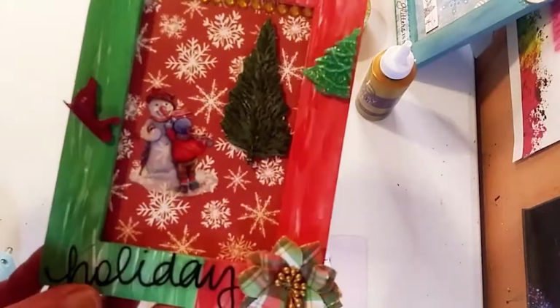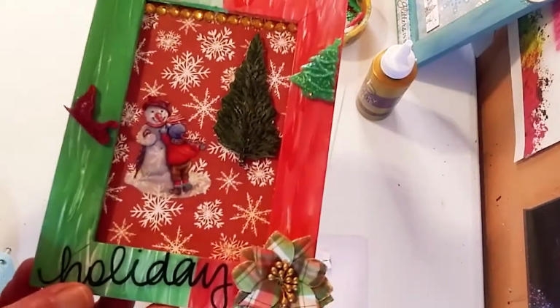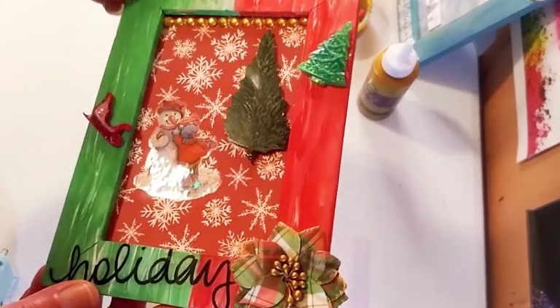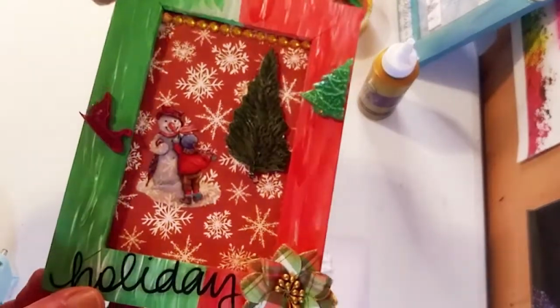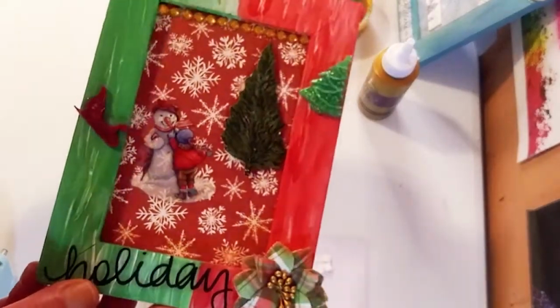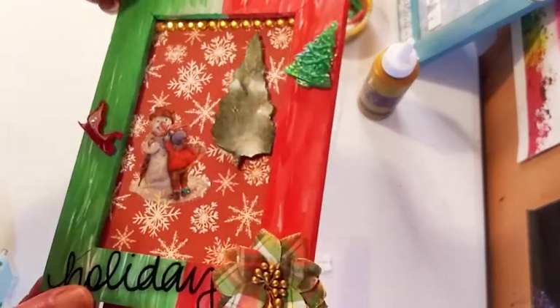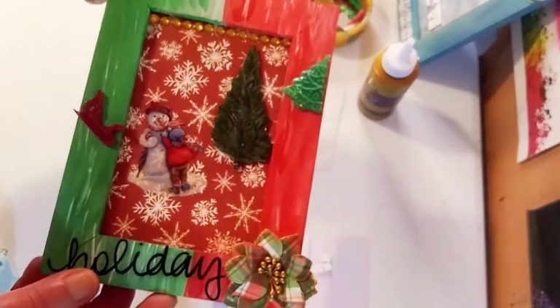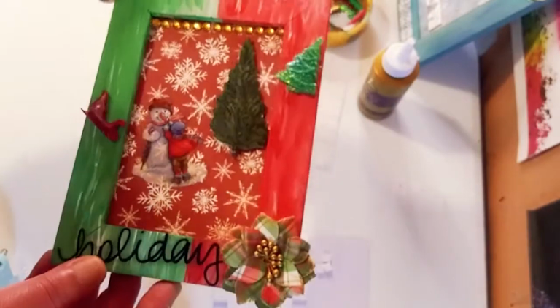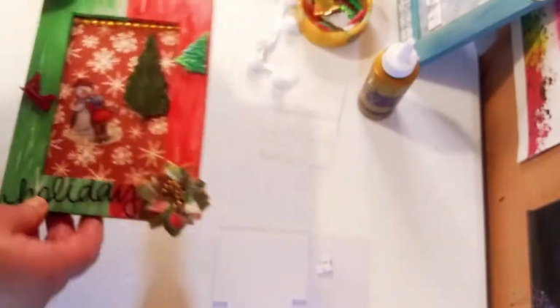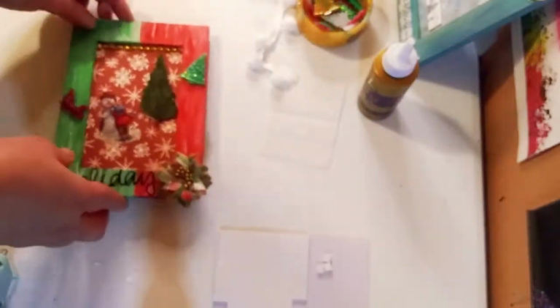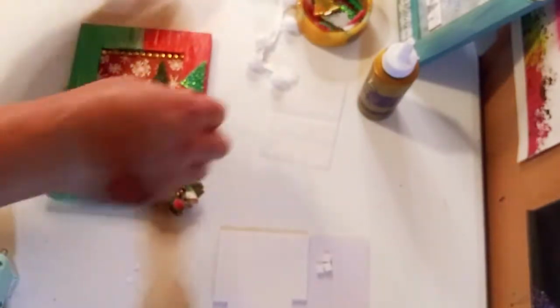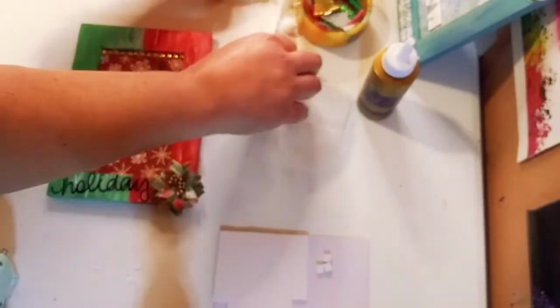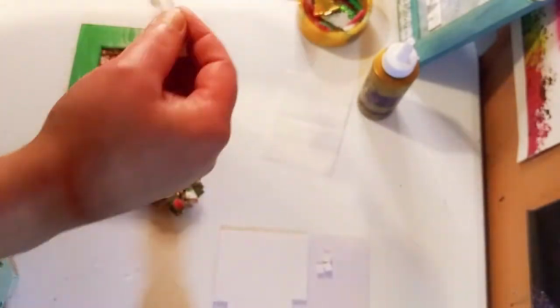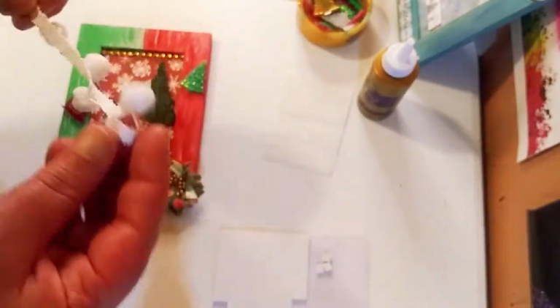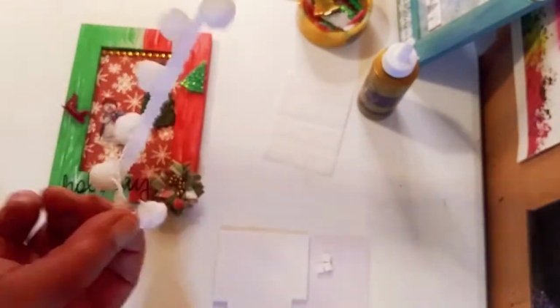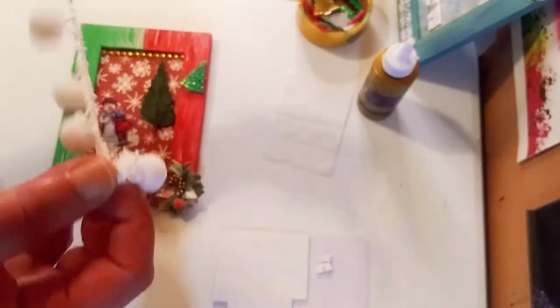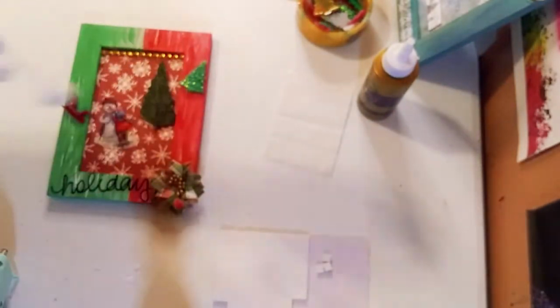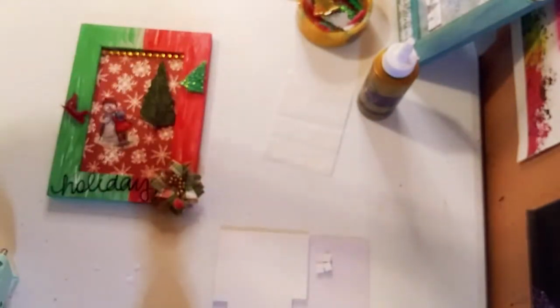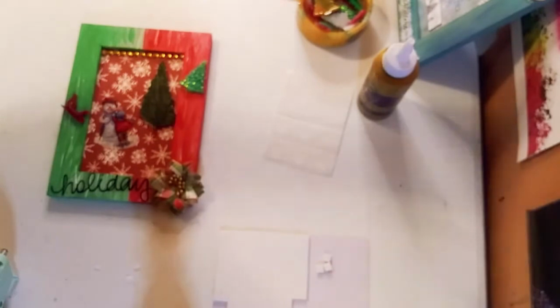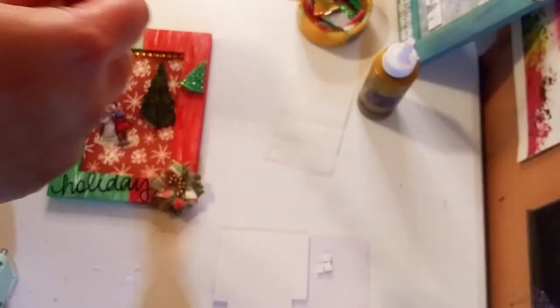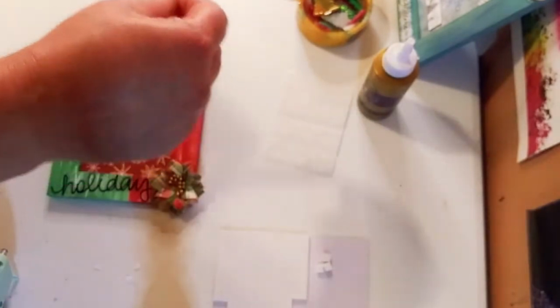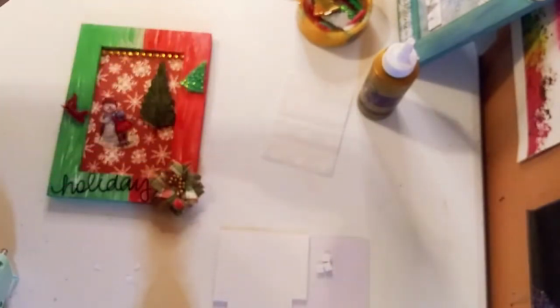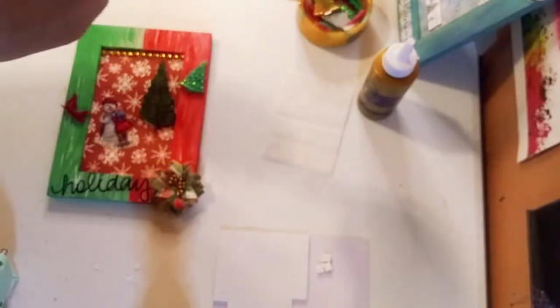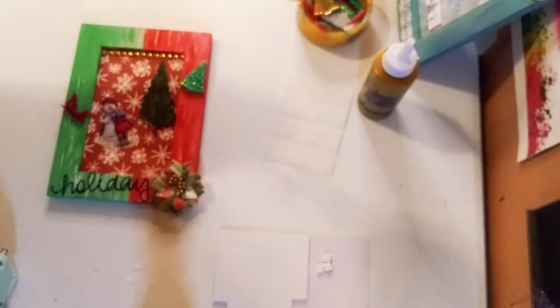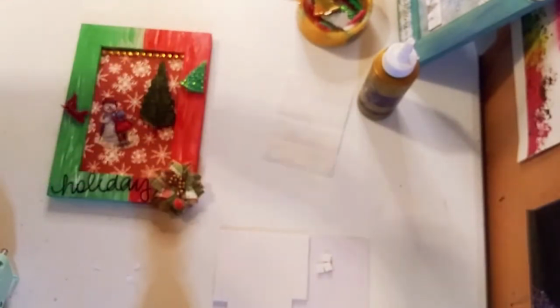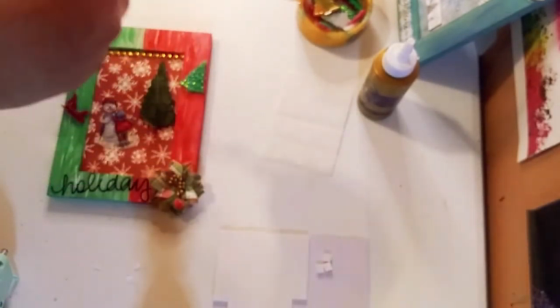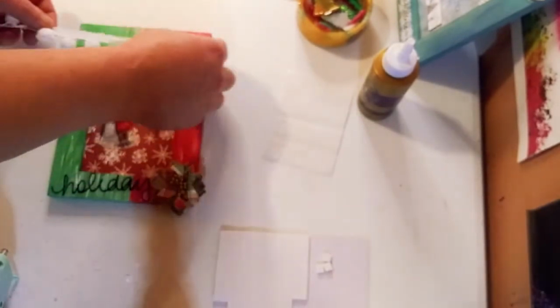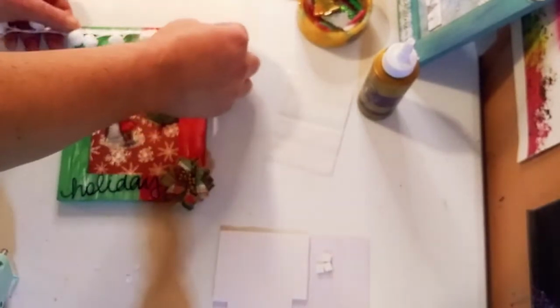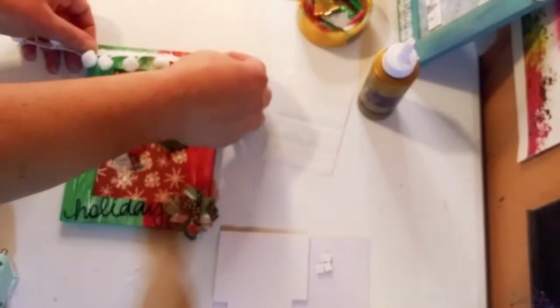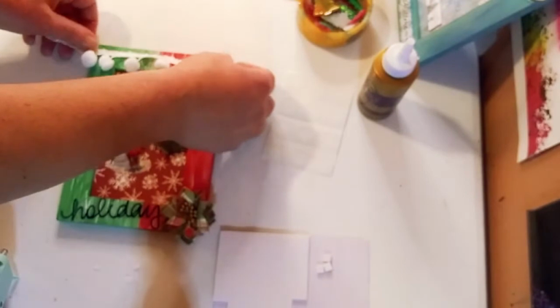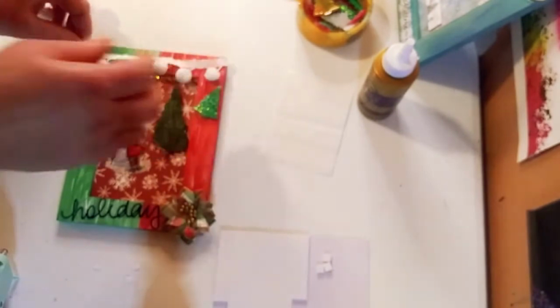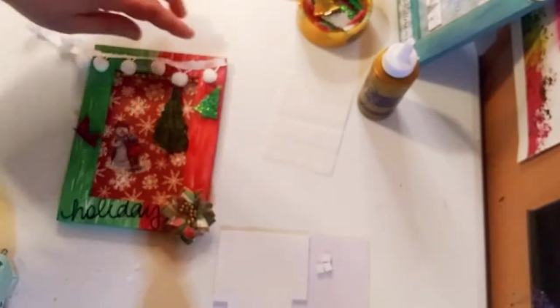I just love this so far — this is a perfect Christmas or holiday gift for anyone! Now I'm going to take this pom-pom trim — it's a little too long, so I'm going to cut it and hot glue it down.